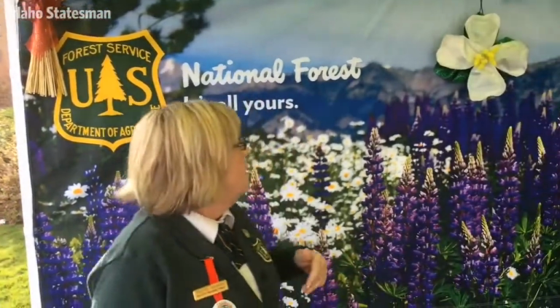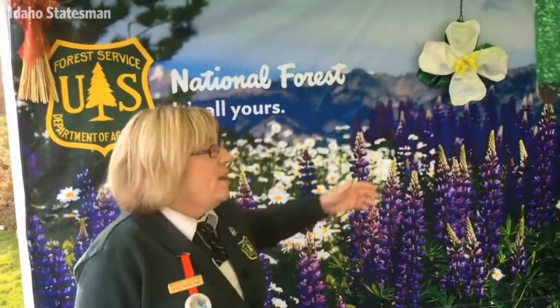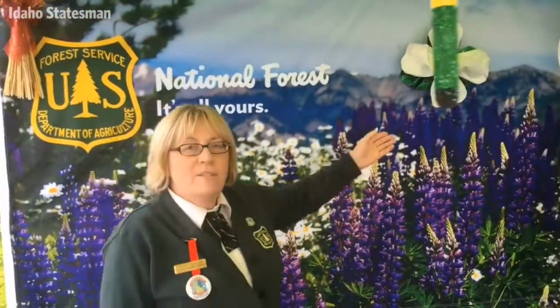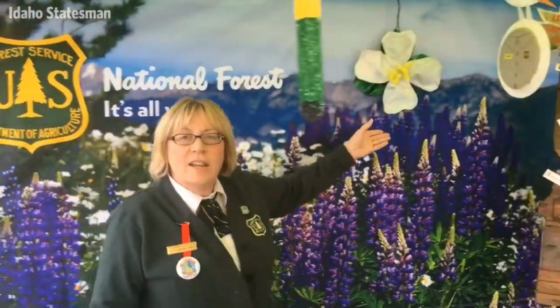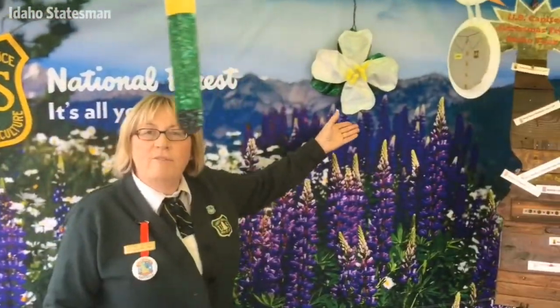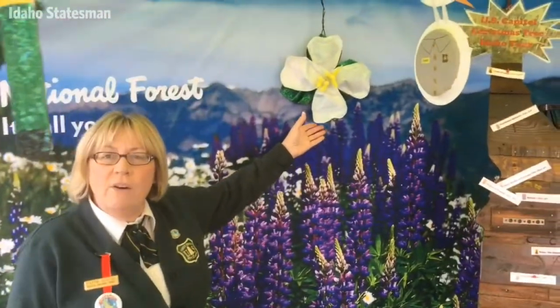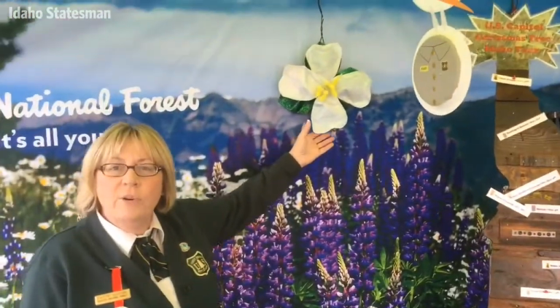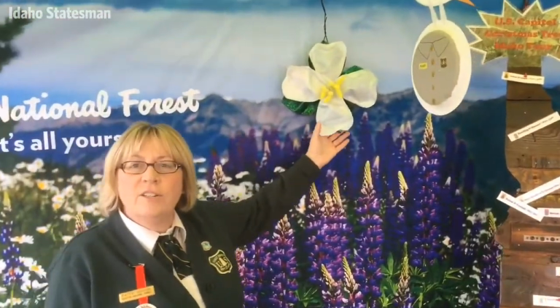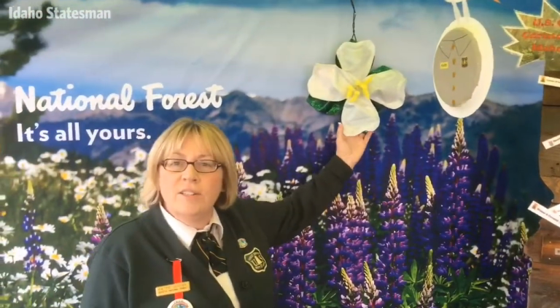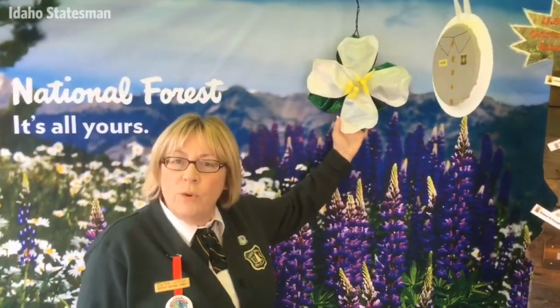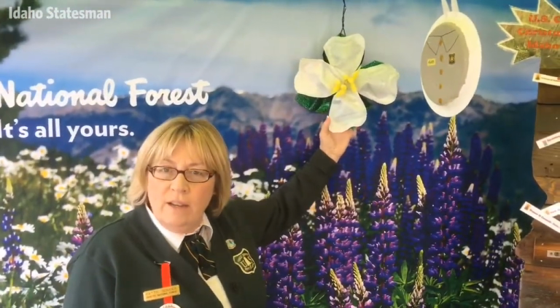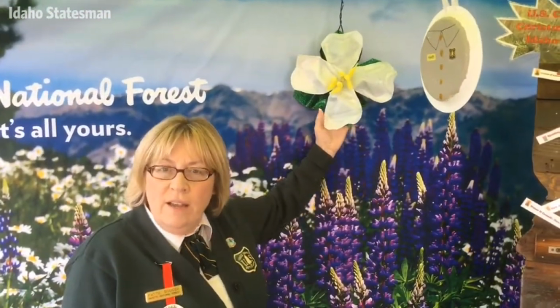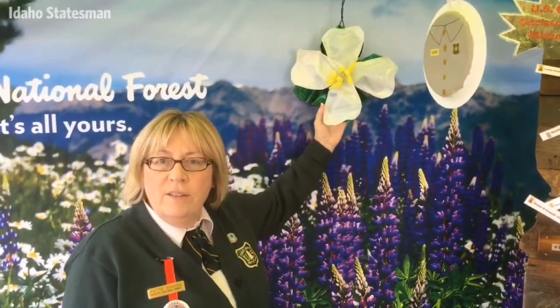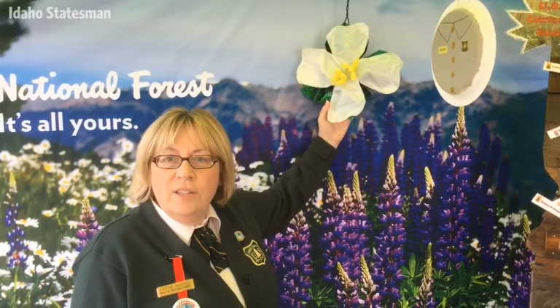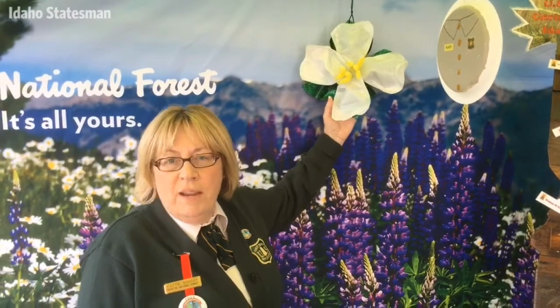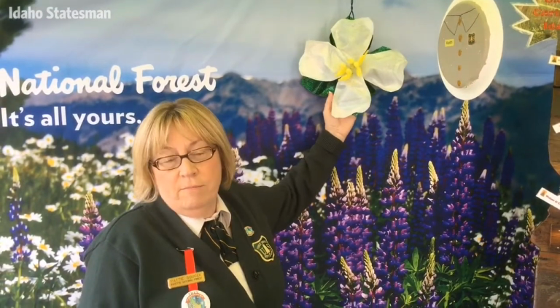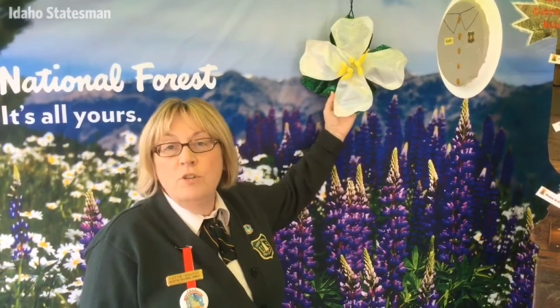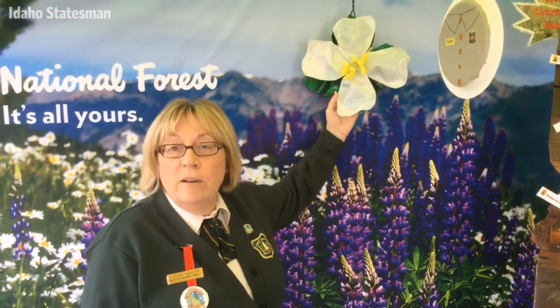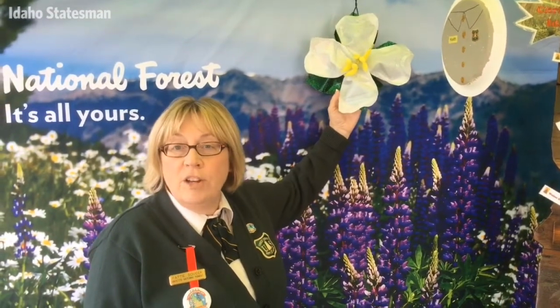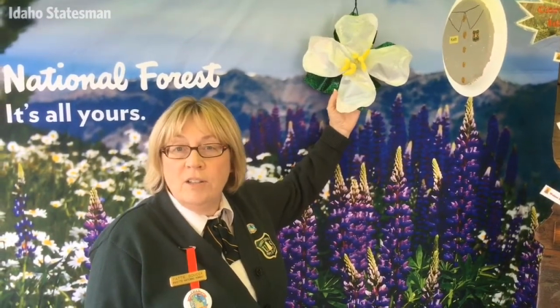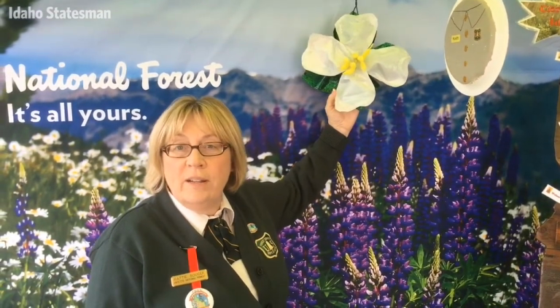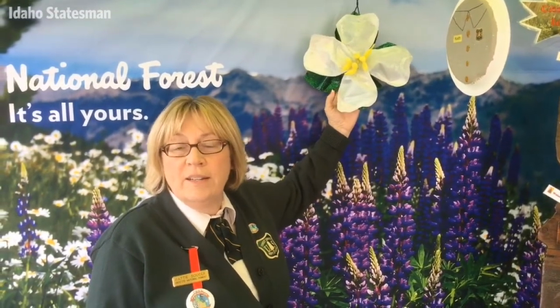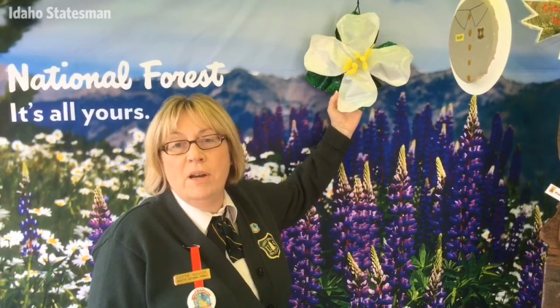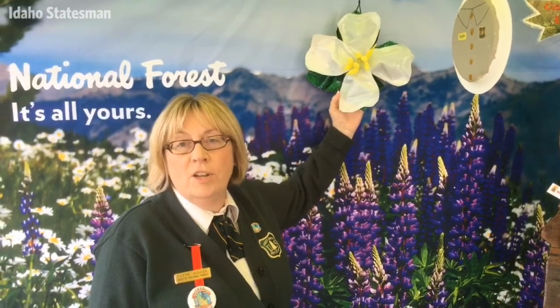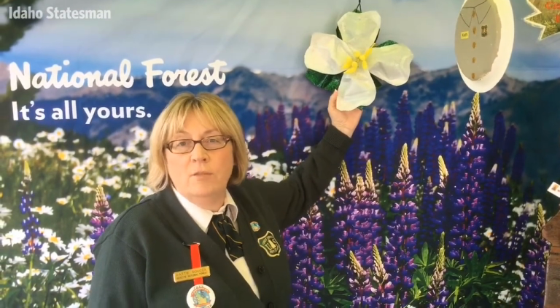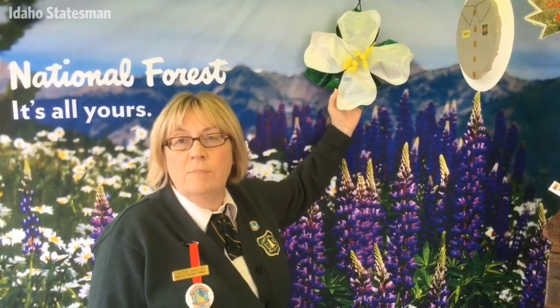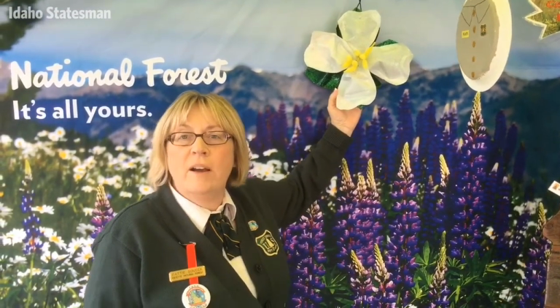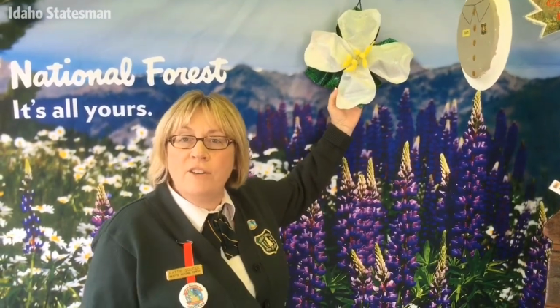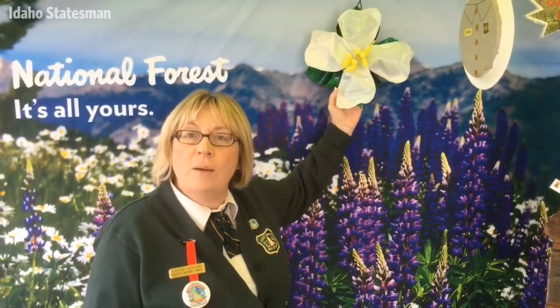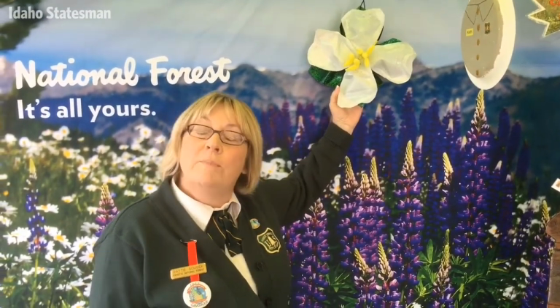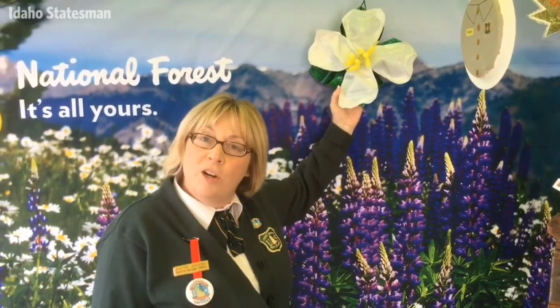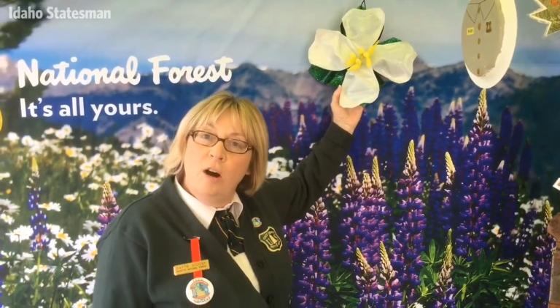We have the state flower, which is the syringa. This is made from two milk jugs. We collected milk jugs from the big coffee shops up in McCall.